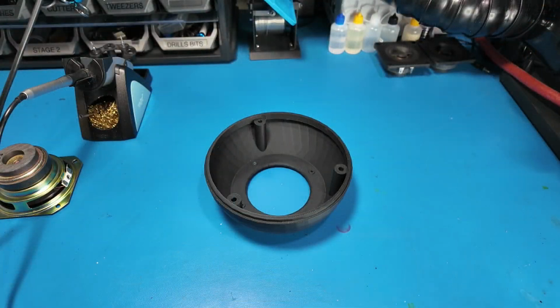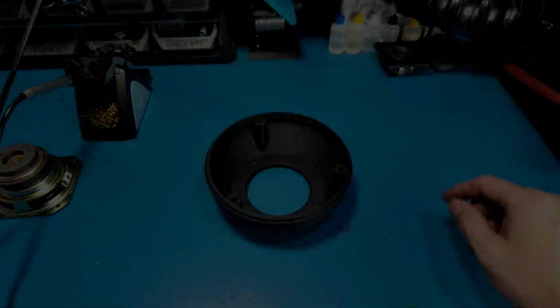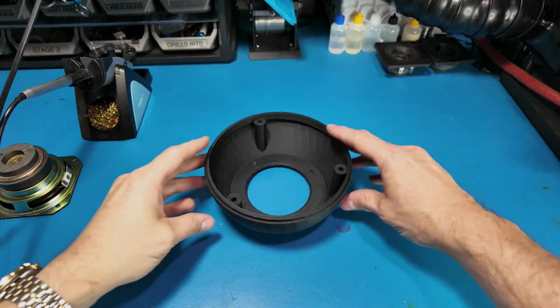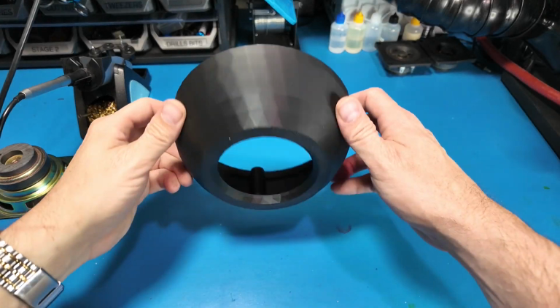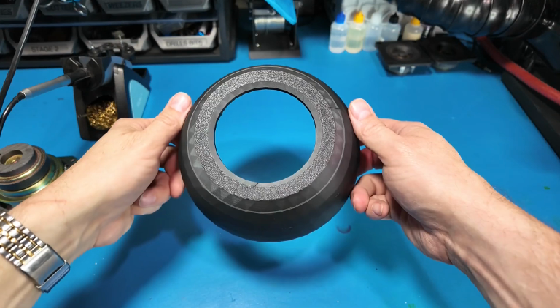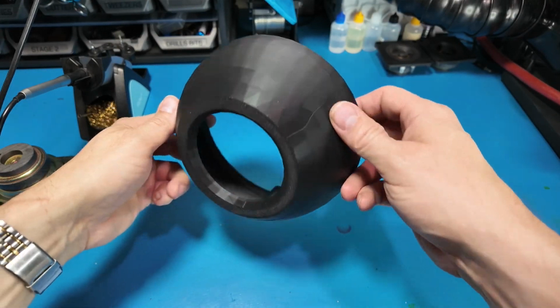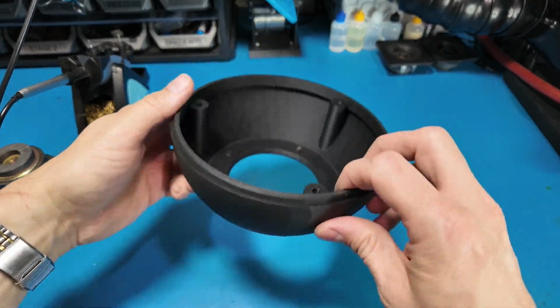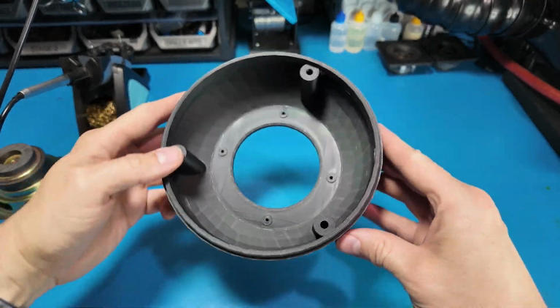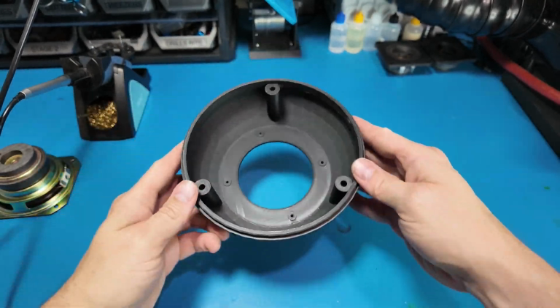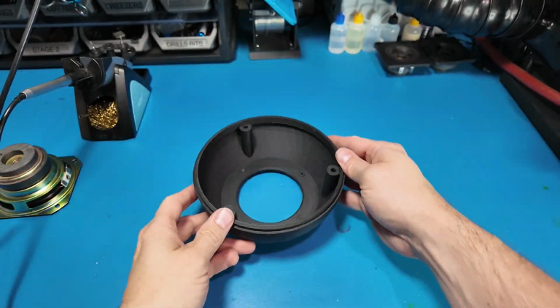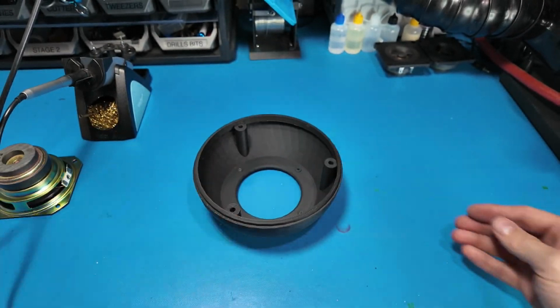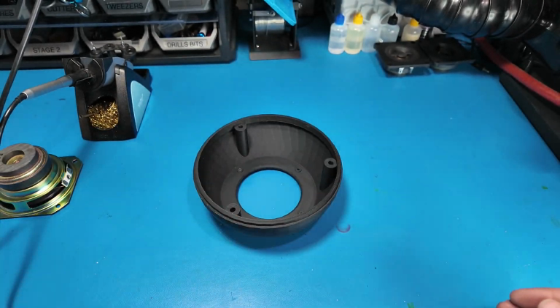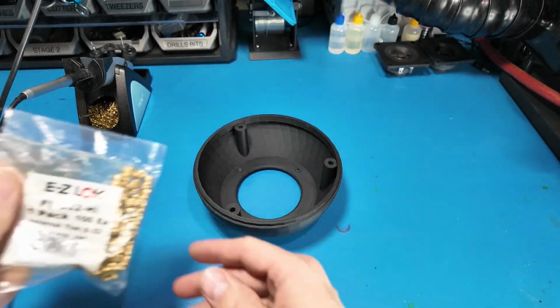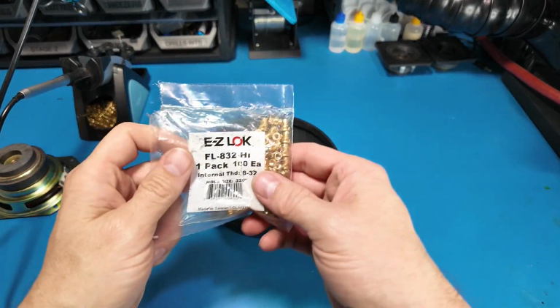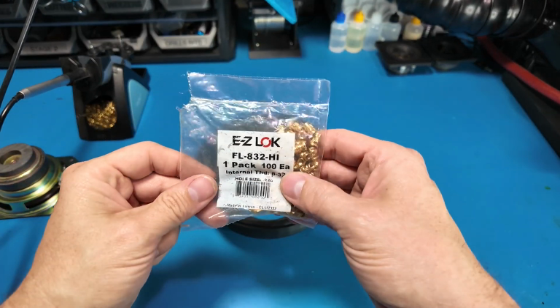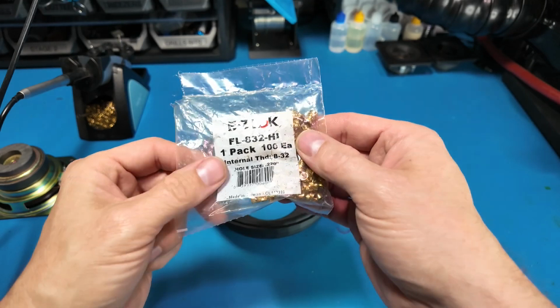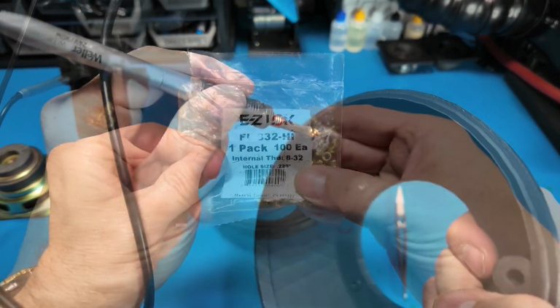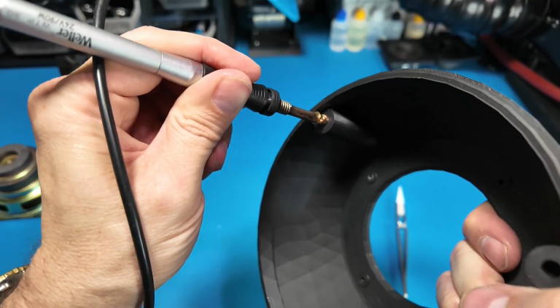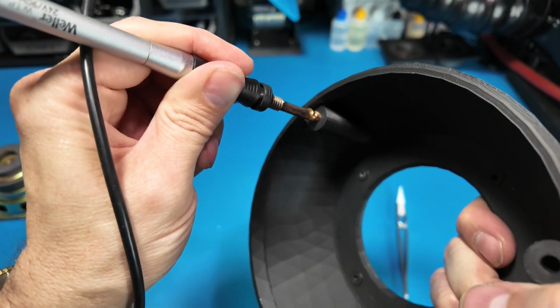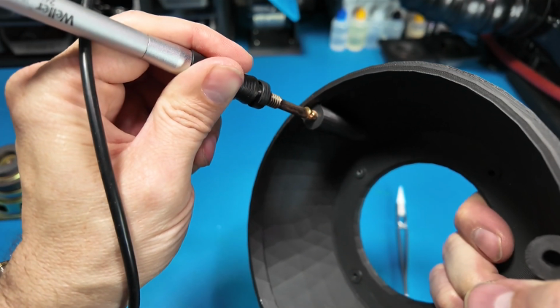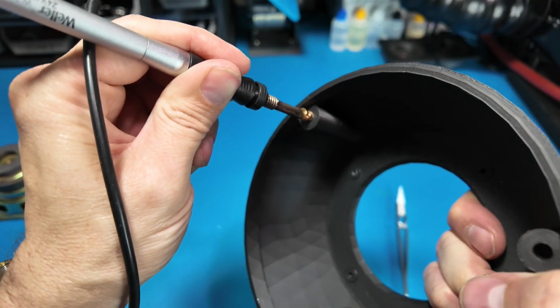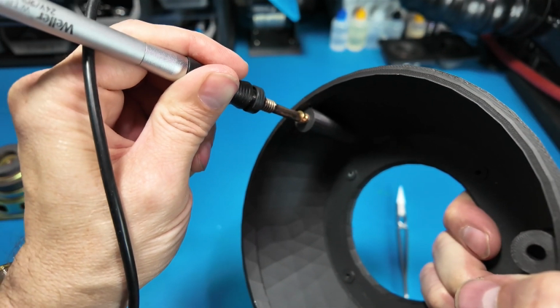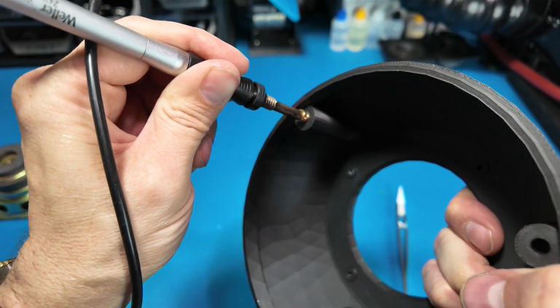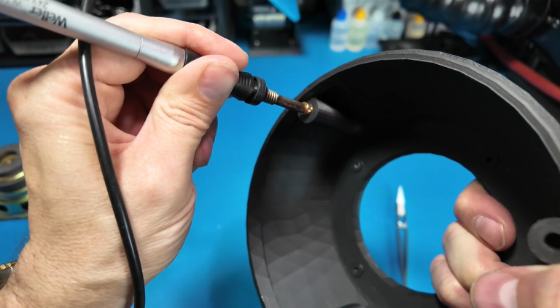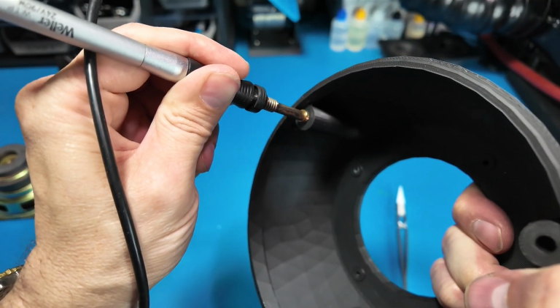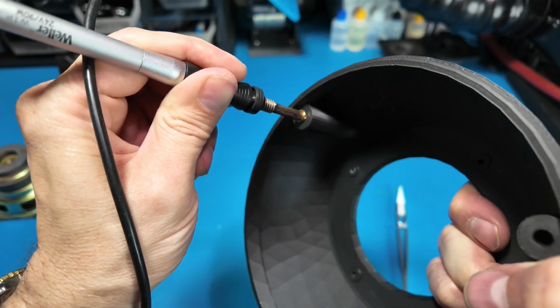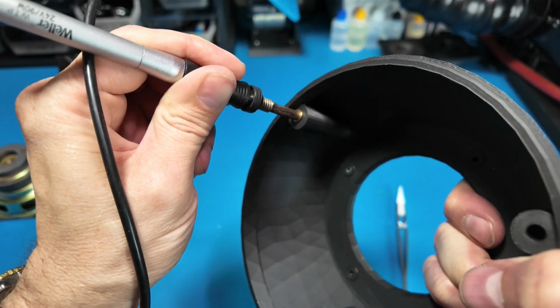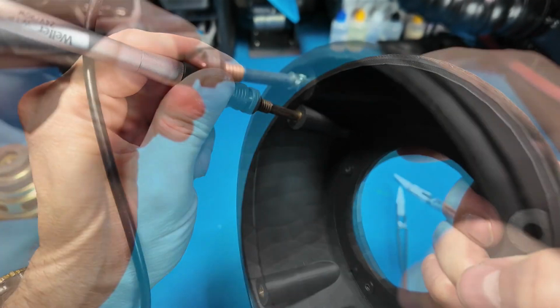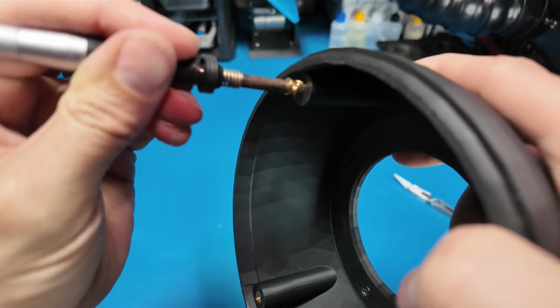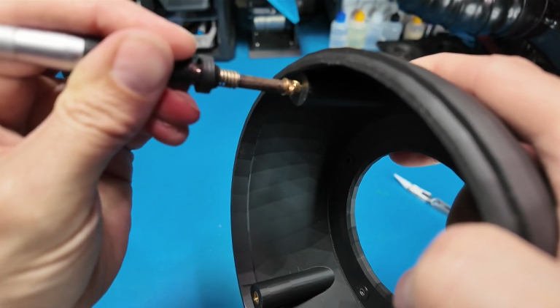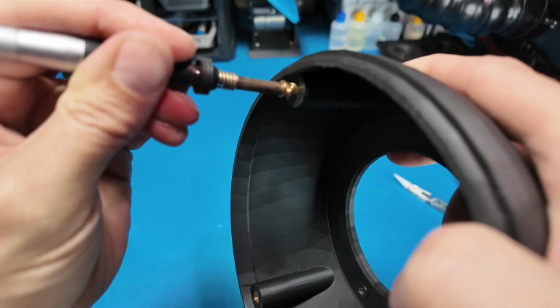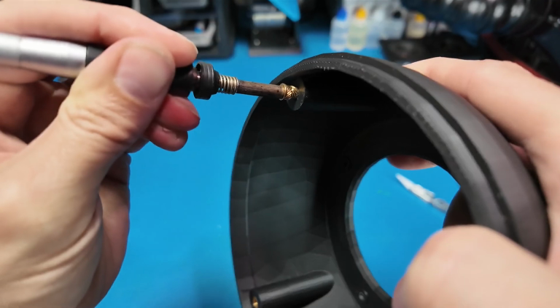Hello everyone. I made this 3D printed enclosure to use some speakers I took apart. These were KLH 325s.